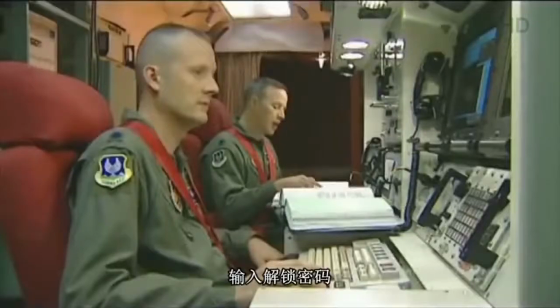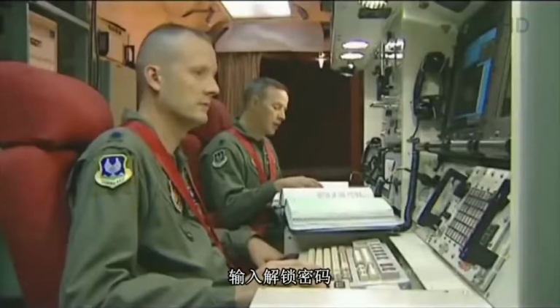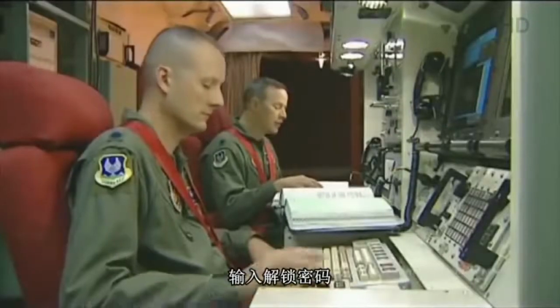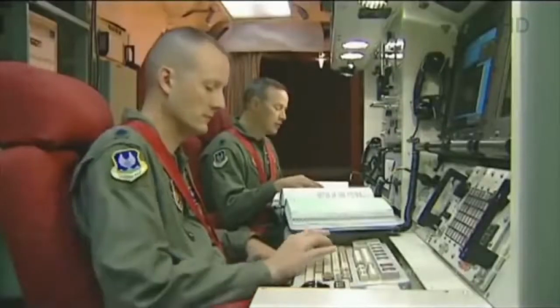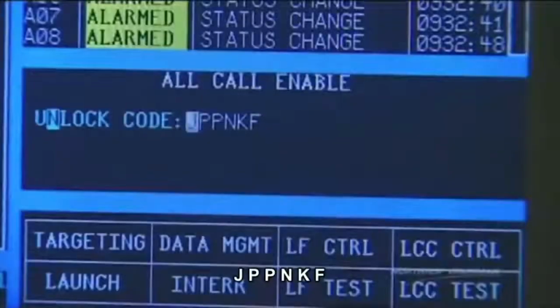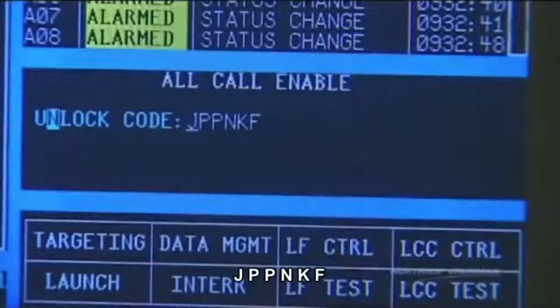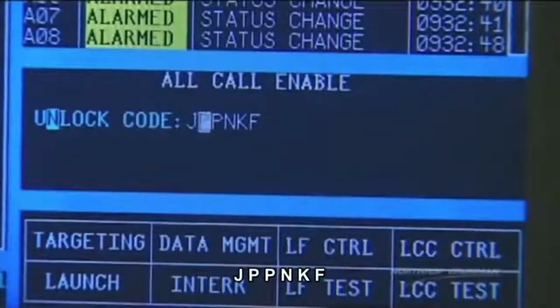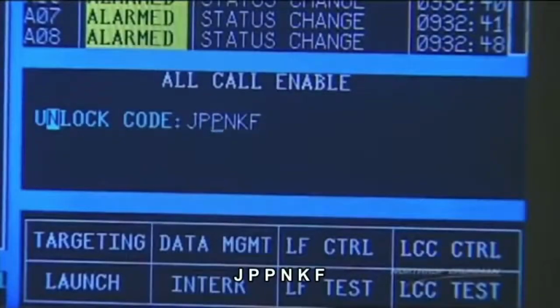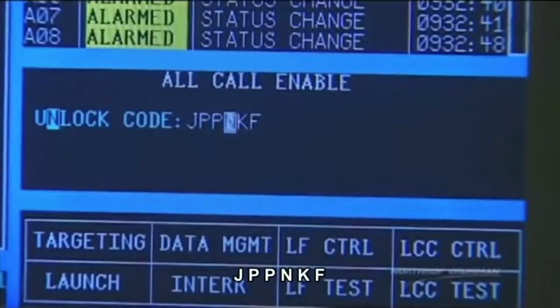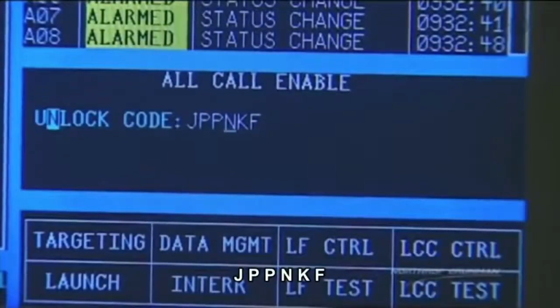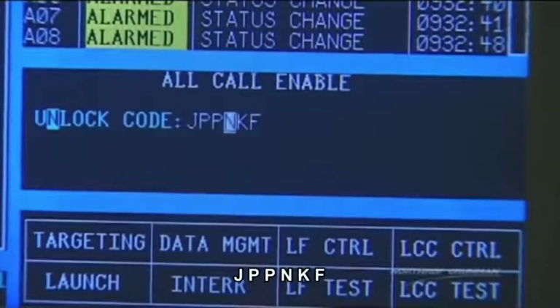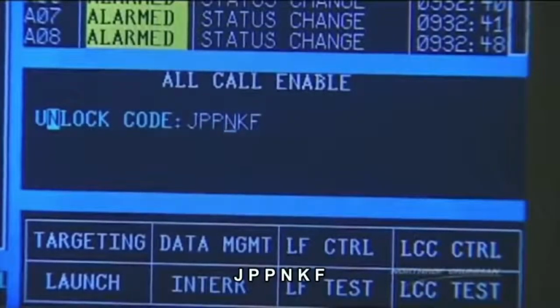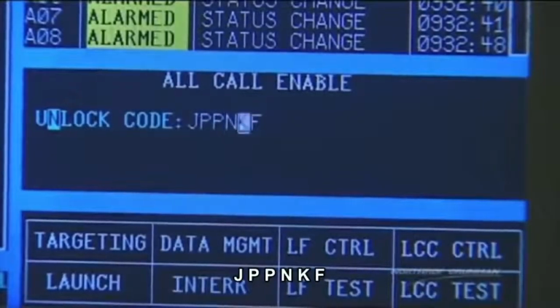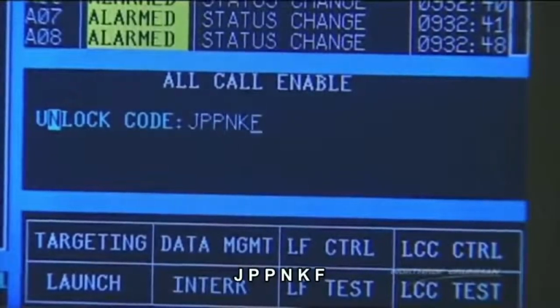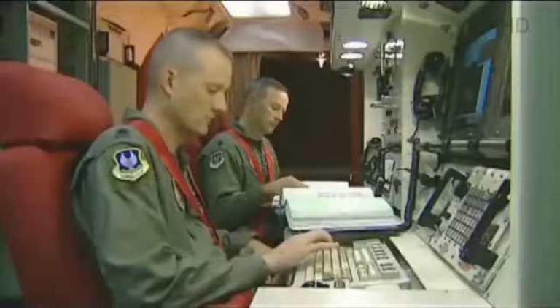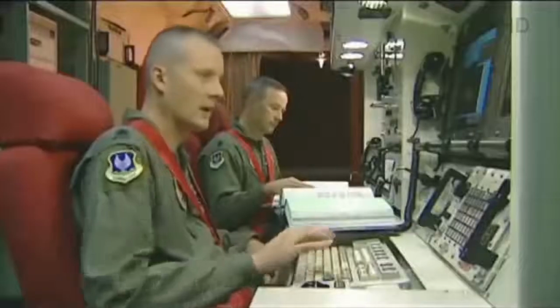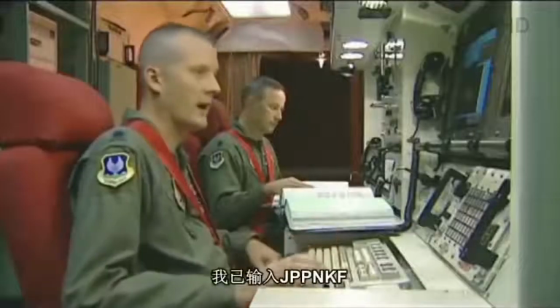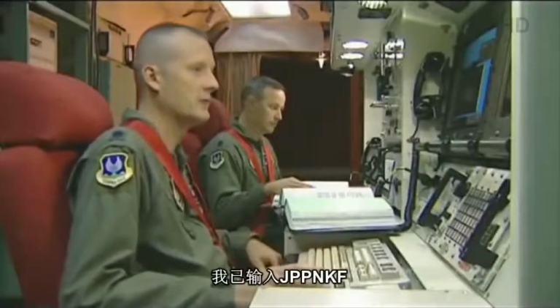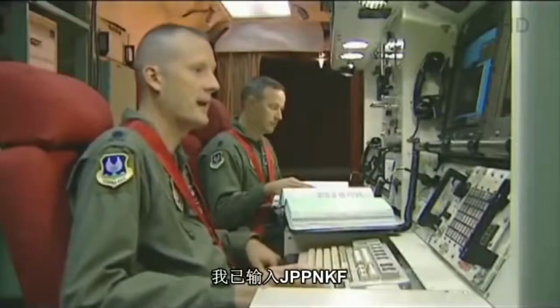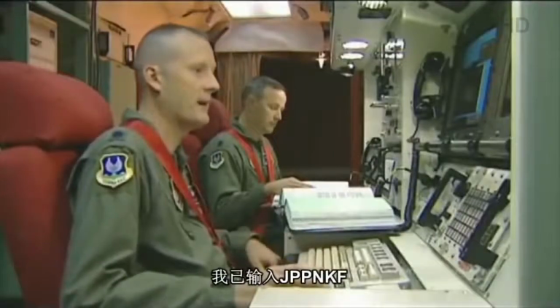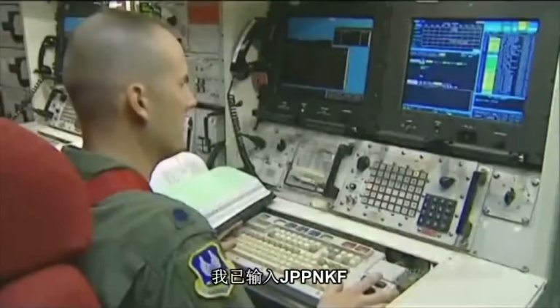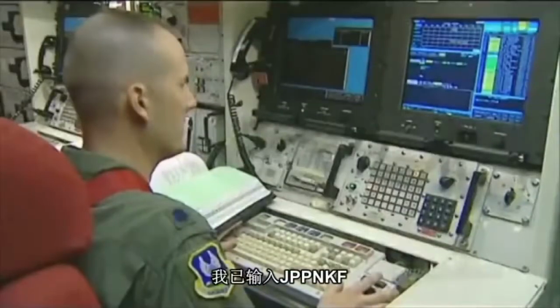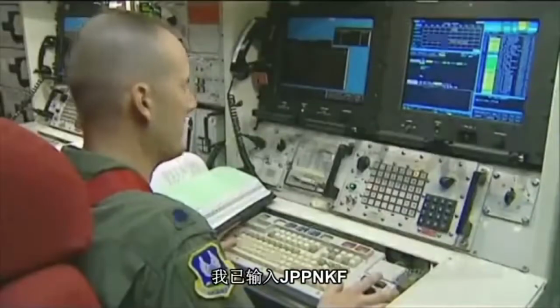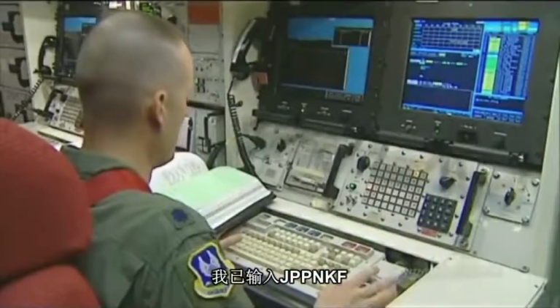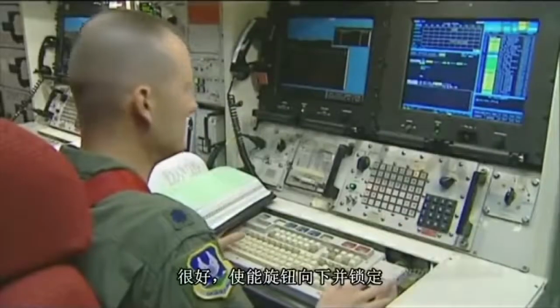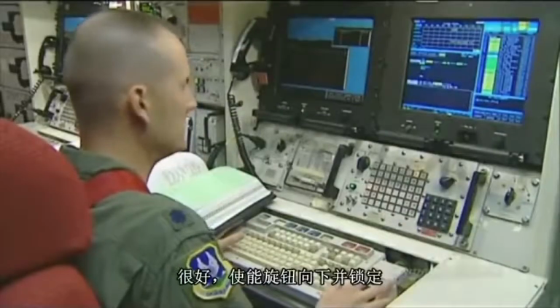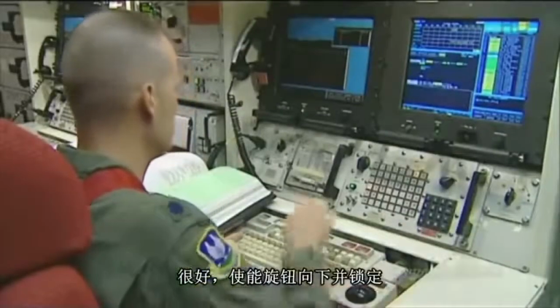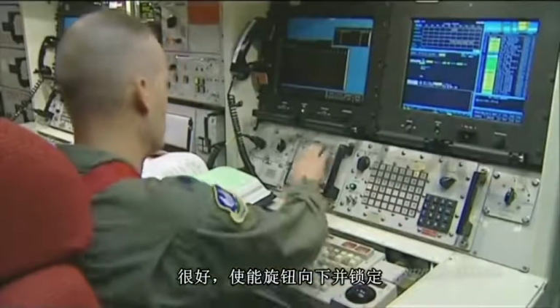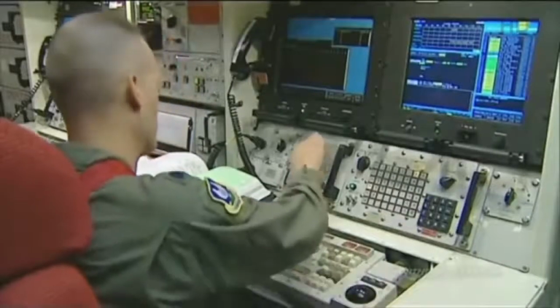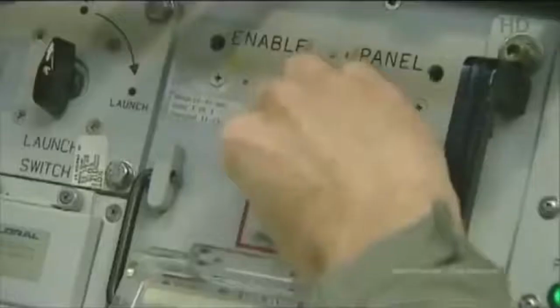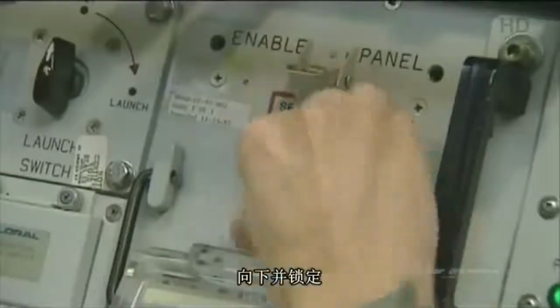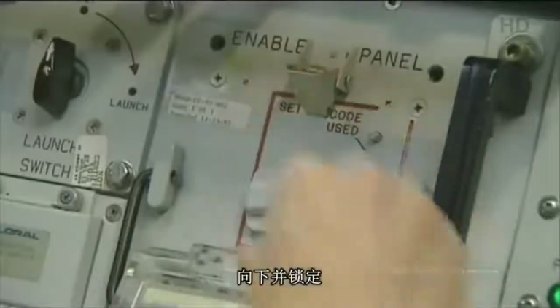Unlock code, enter. Juliet, Papa, Papa, November, Kilo, Foxtrot. I have Juliet, Papa, Papa, November, Kilo, Foxtrot. That's good. Enable switch, down and lock. Down and lock.